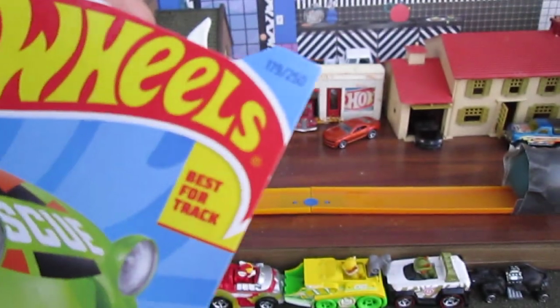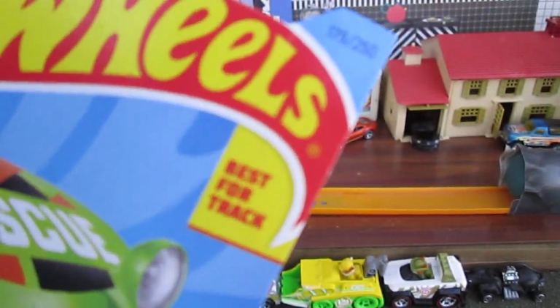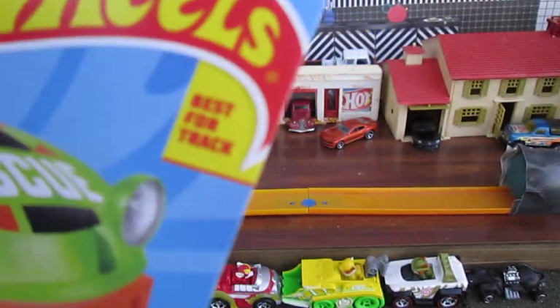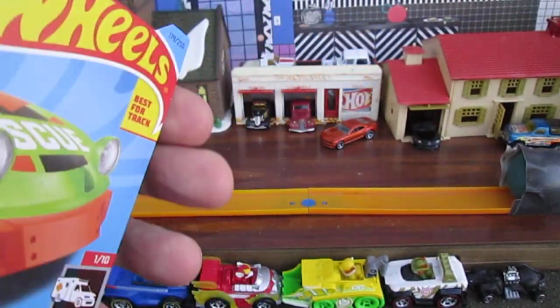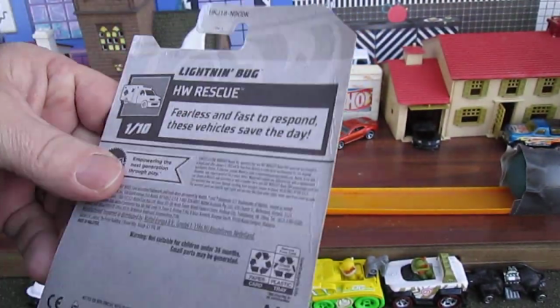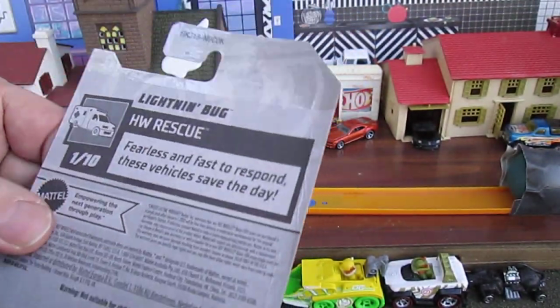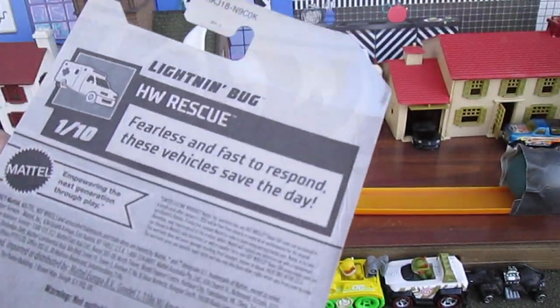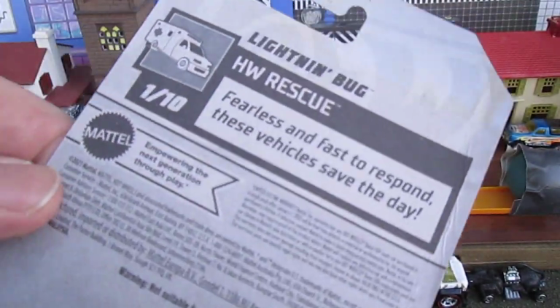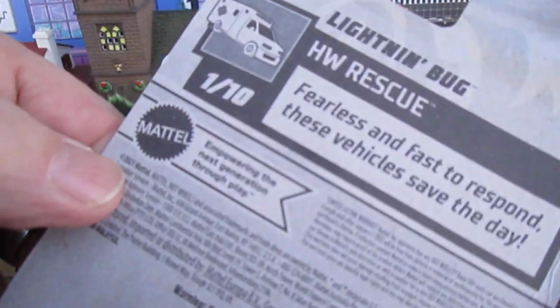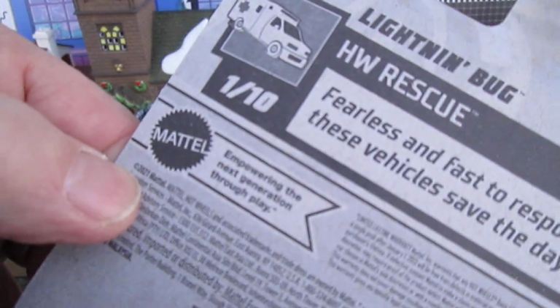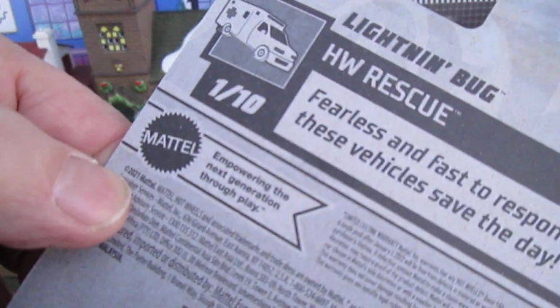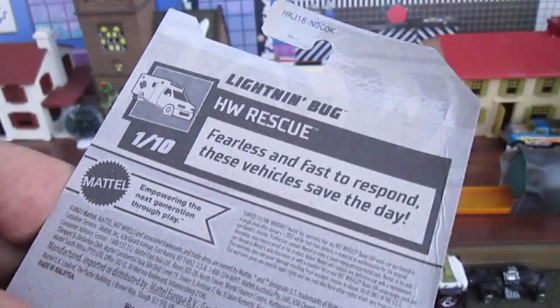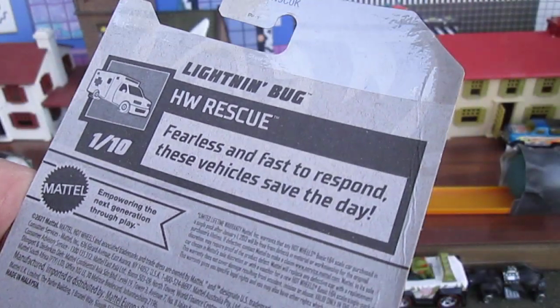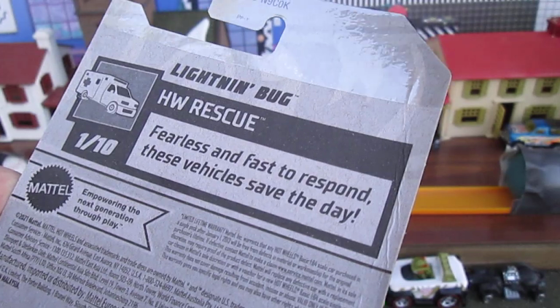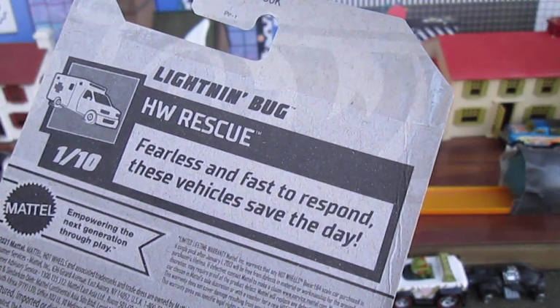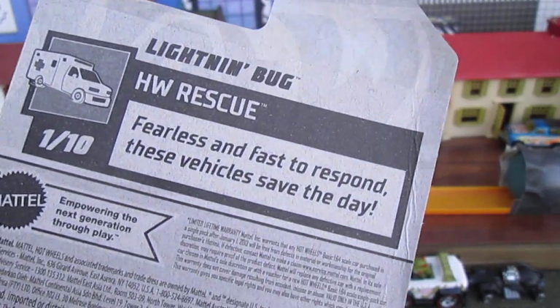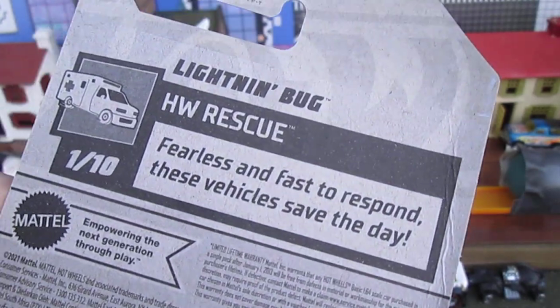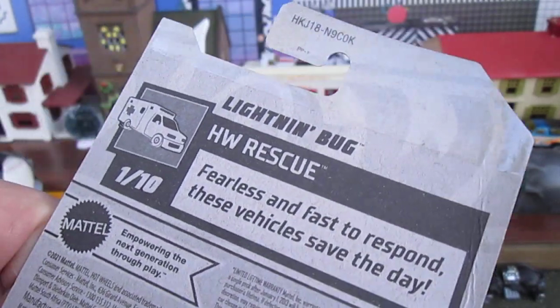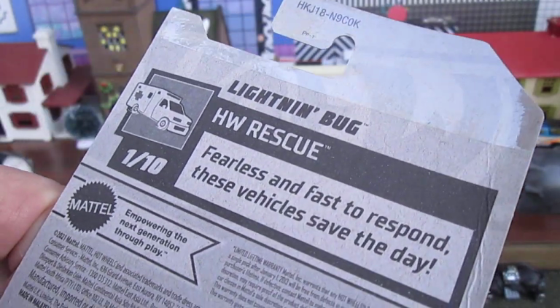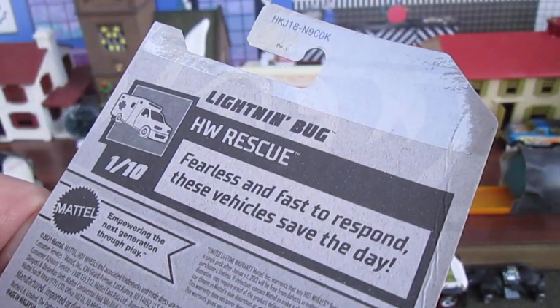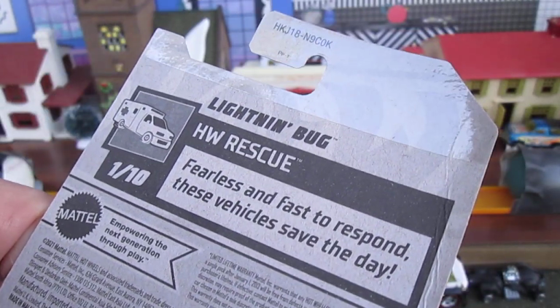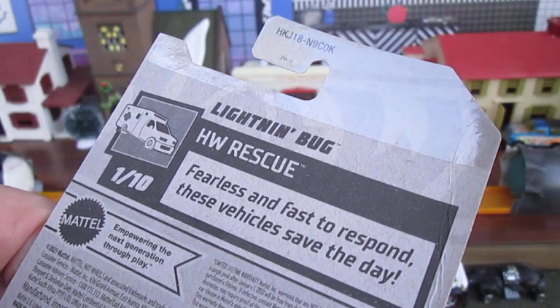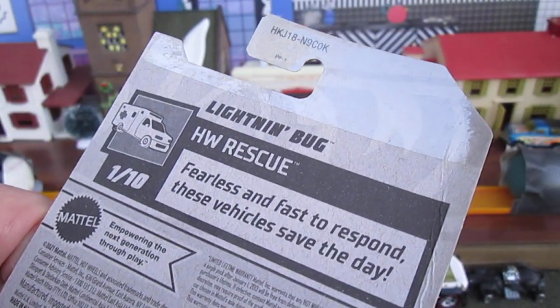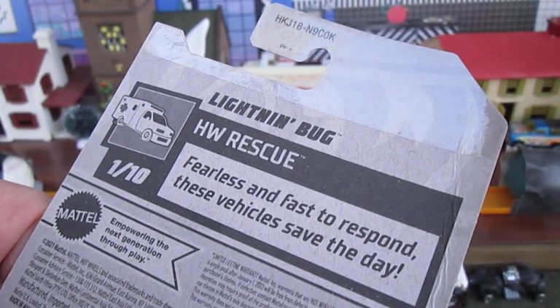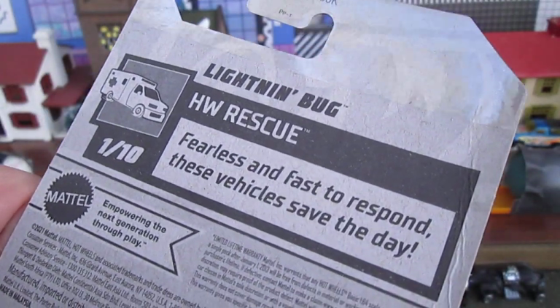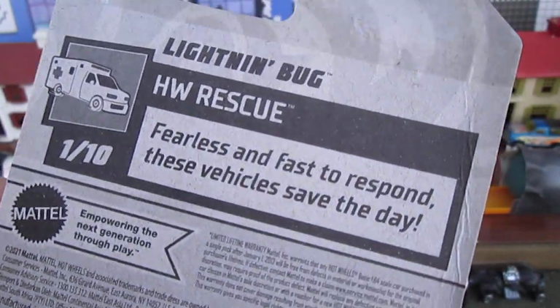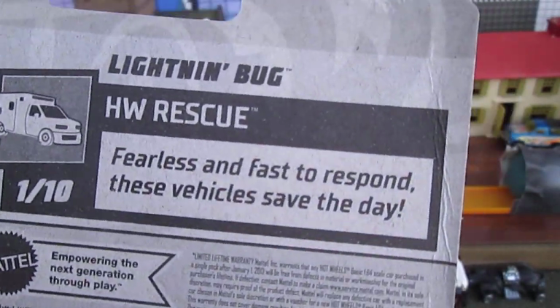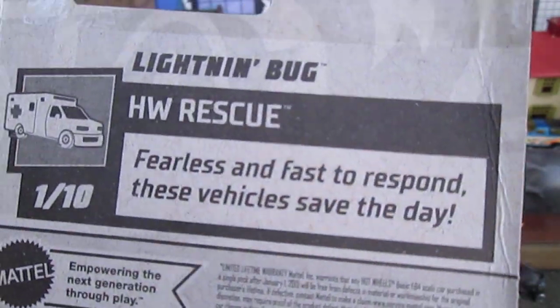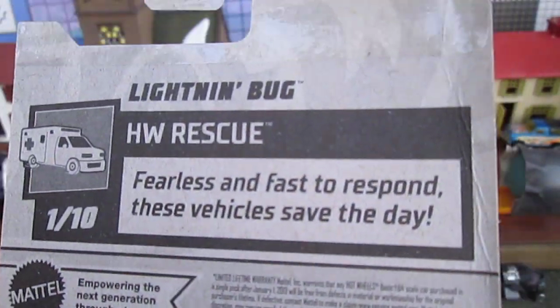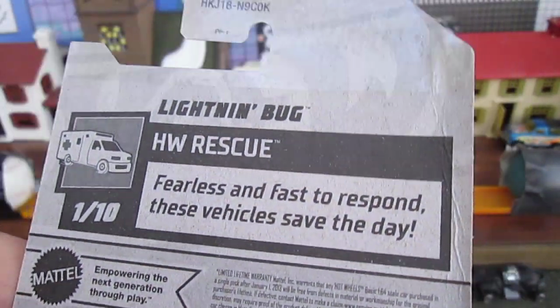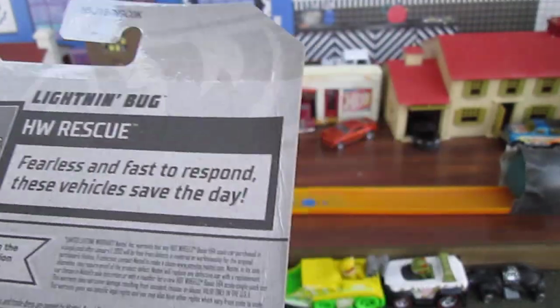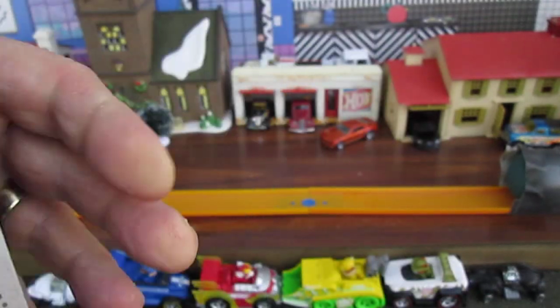Best for traffic. This is a 2021 copyright — I think it's a 2022 car. Fearless and fast to respond, these vehicles save the day — that's what the Hot Wheels Rescue are.